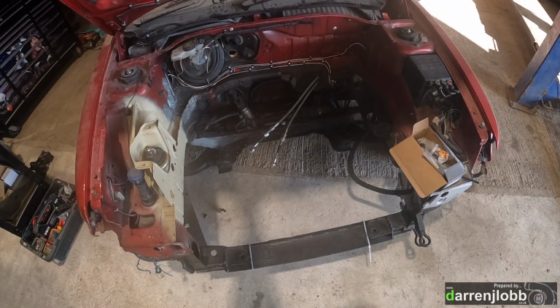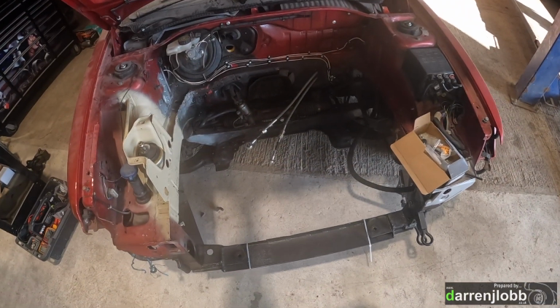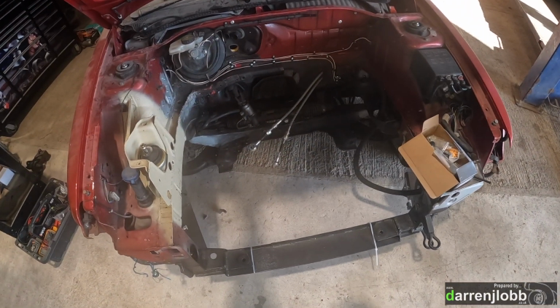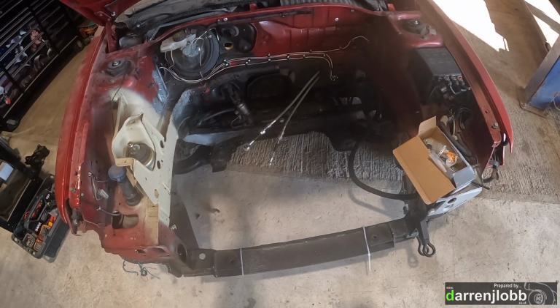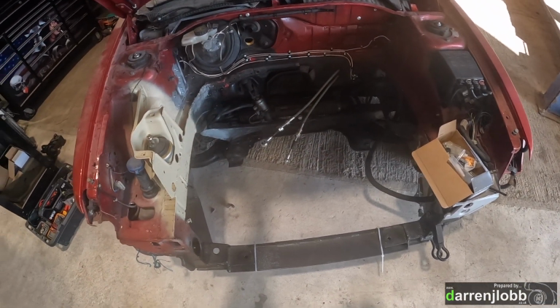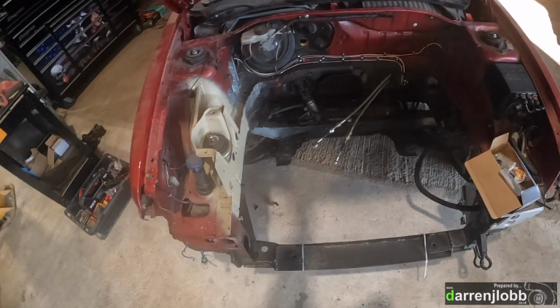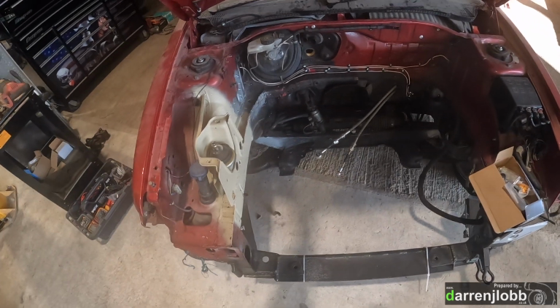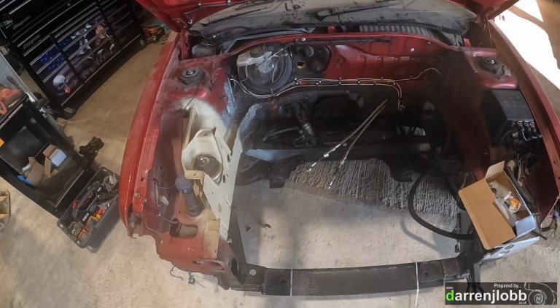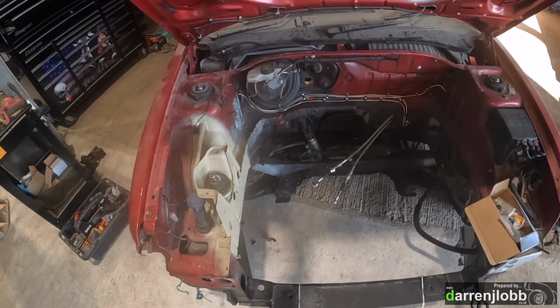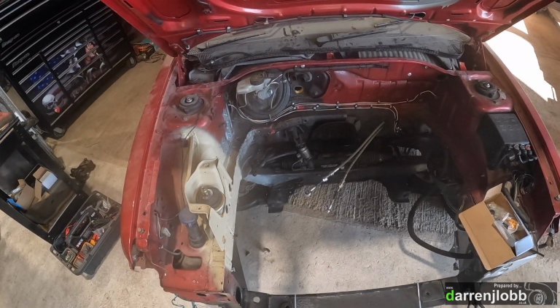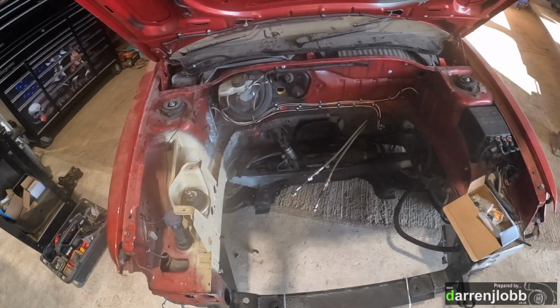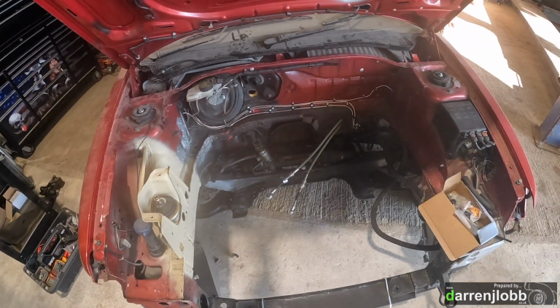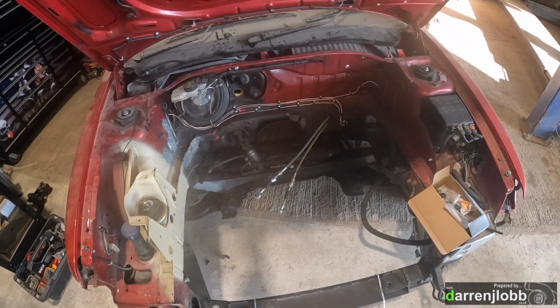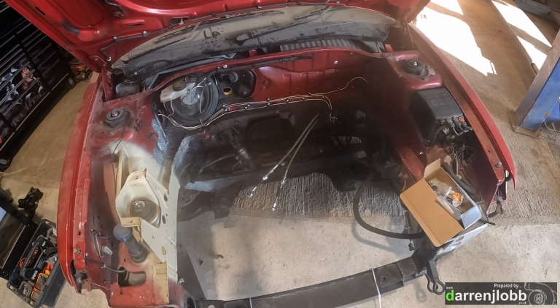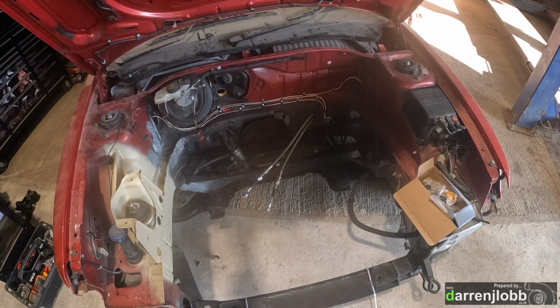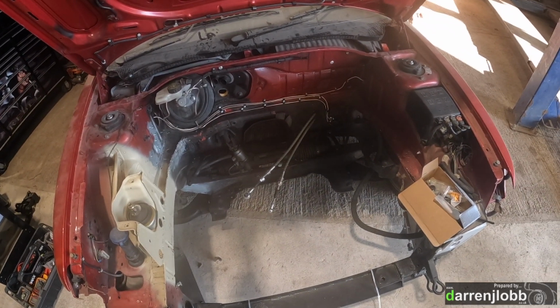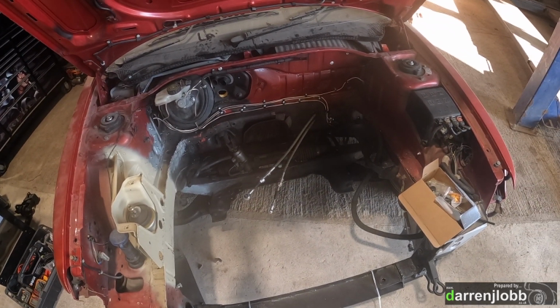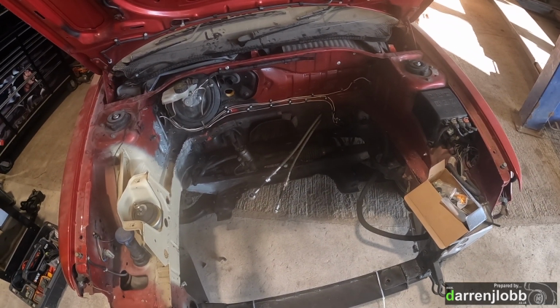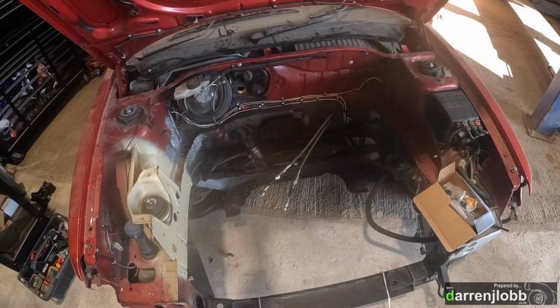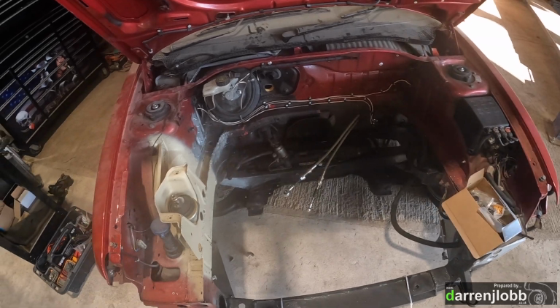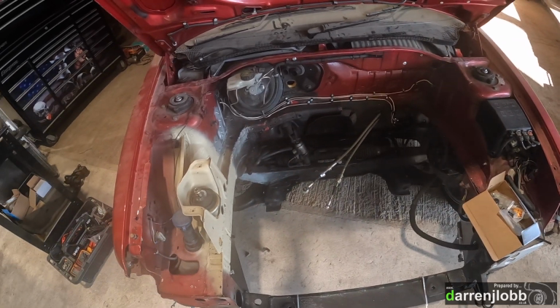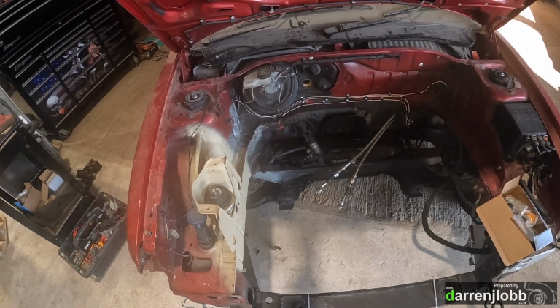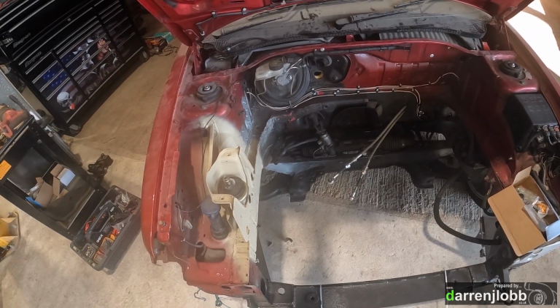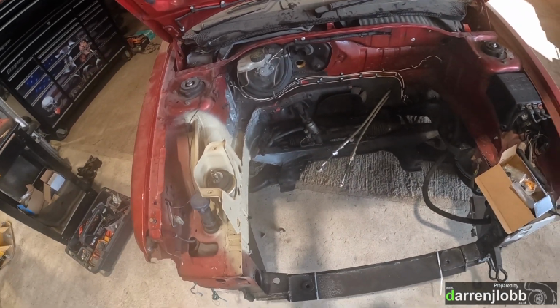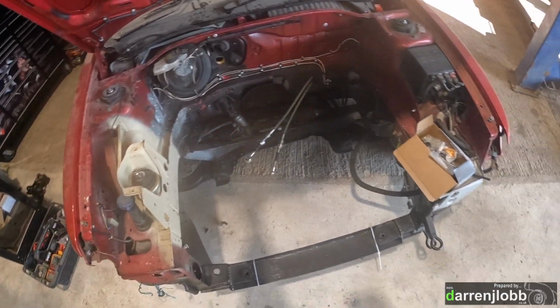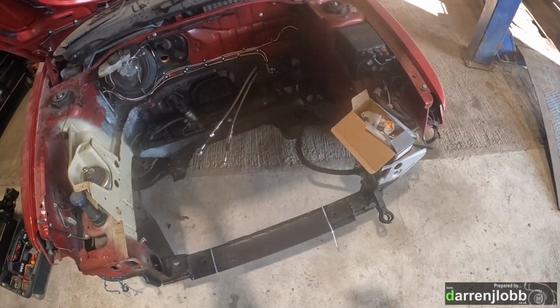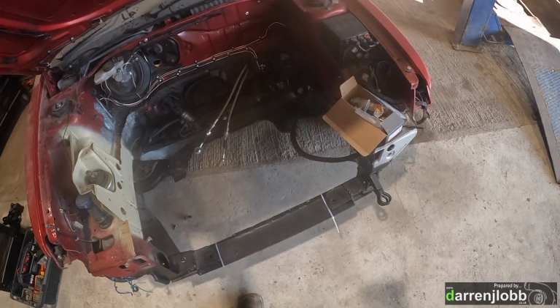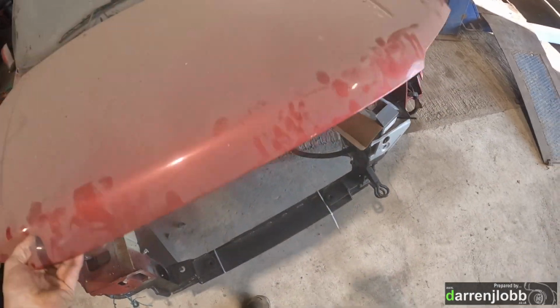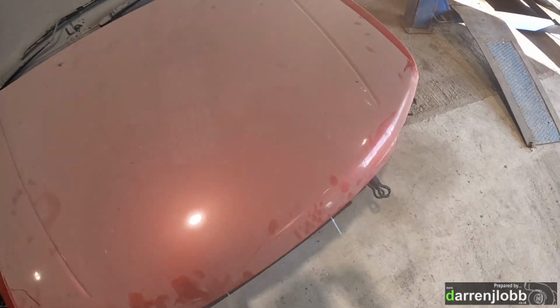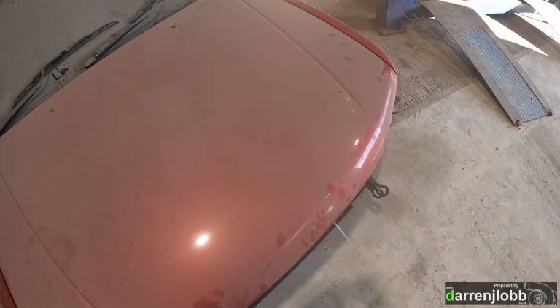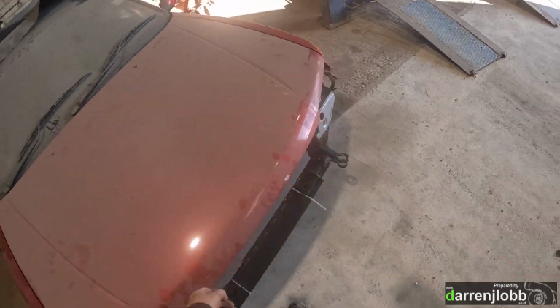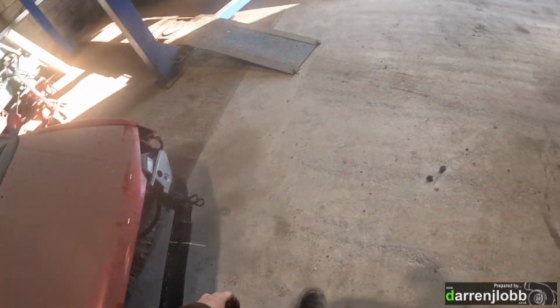We're going to clean everything up. Sam put some new brake lines in last weekend, so now we're going to clean up and paint the engine bay ready to accept the final engine.